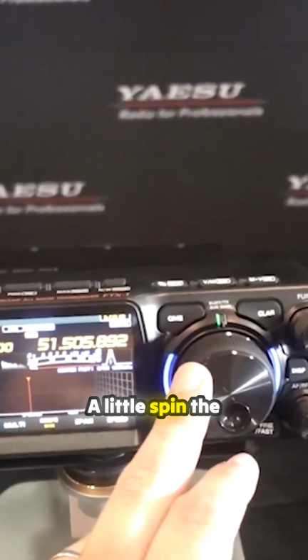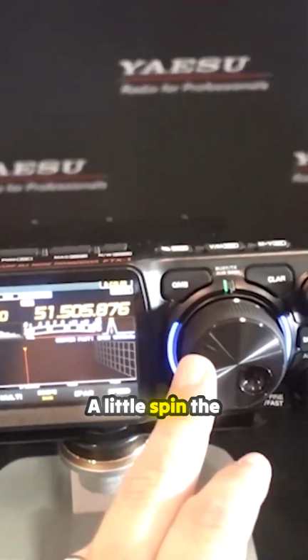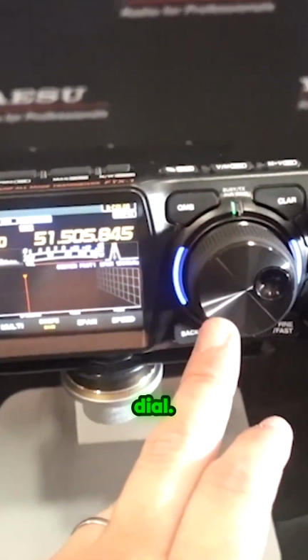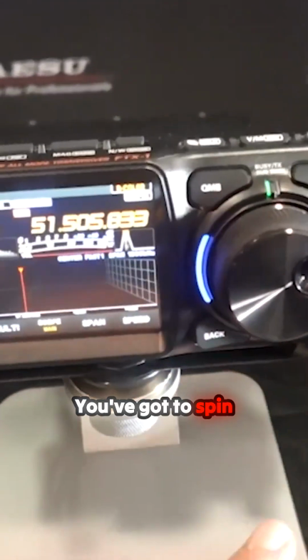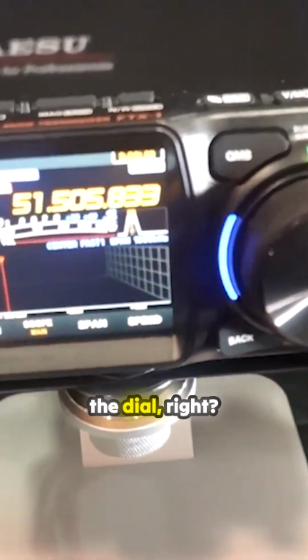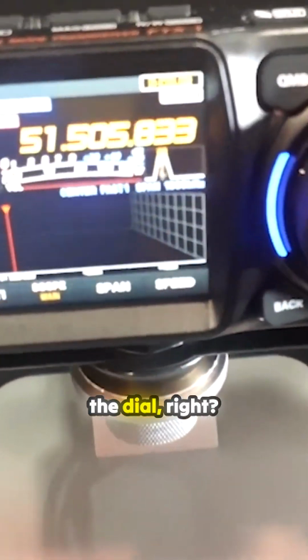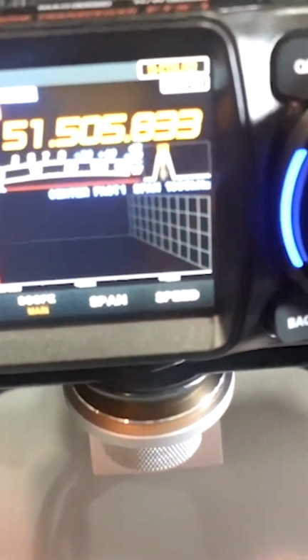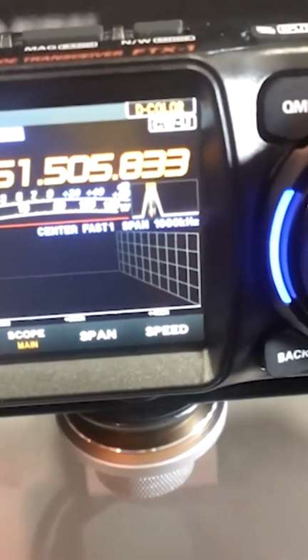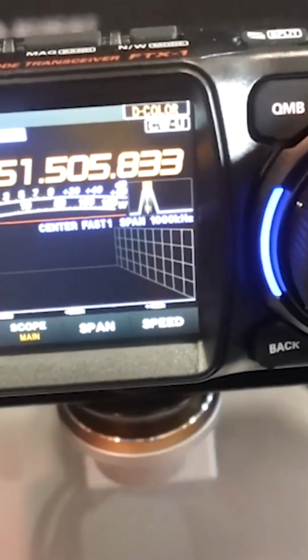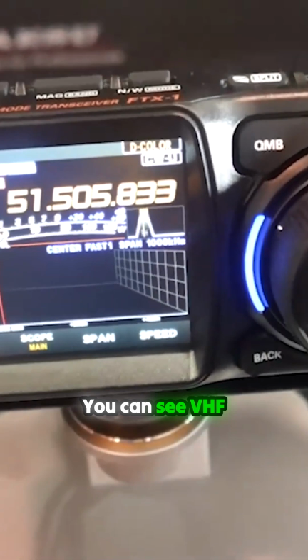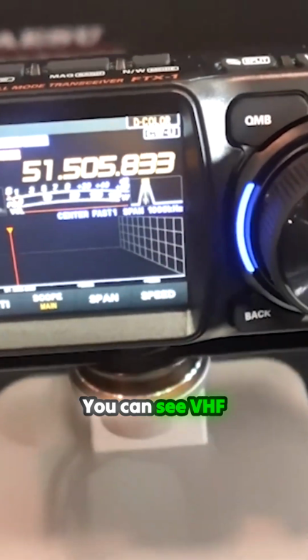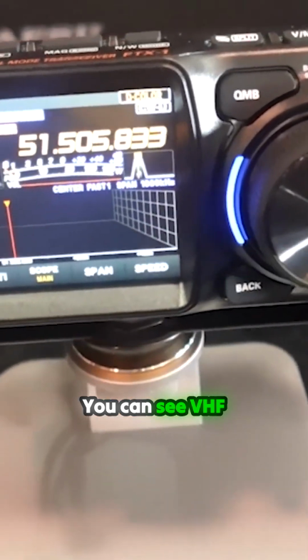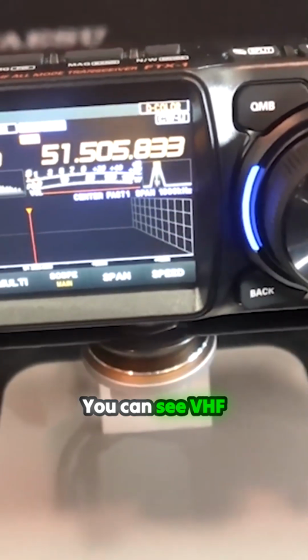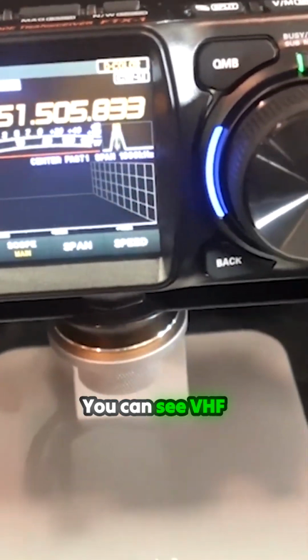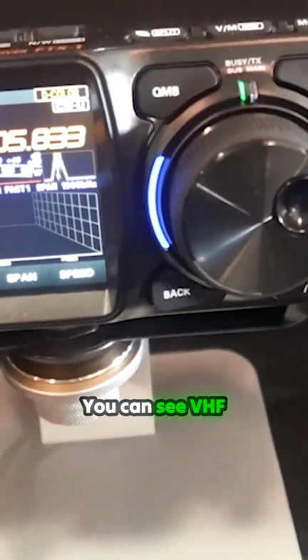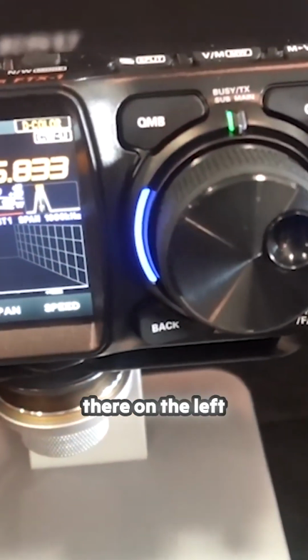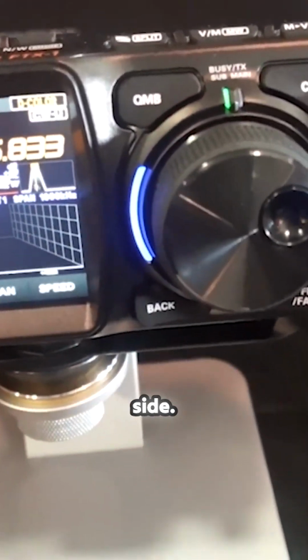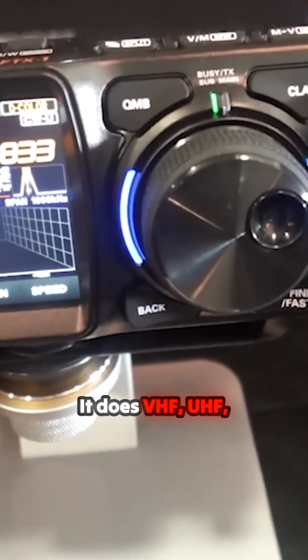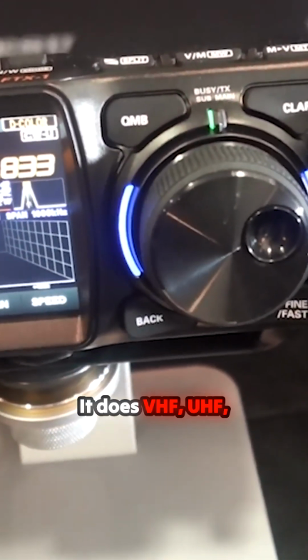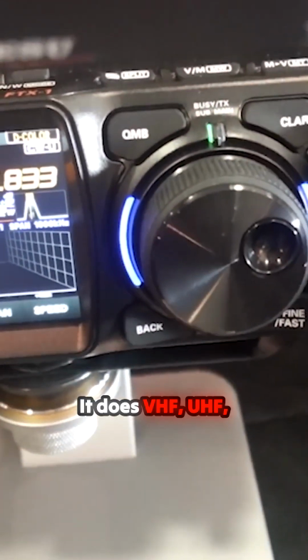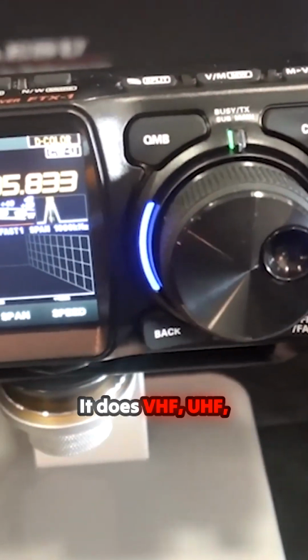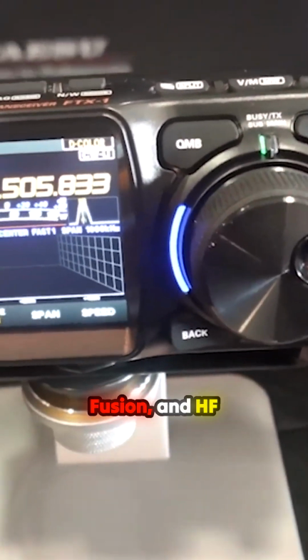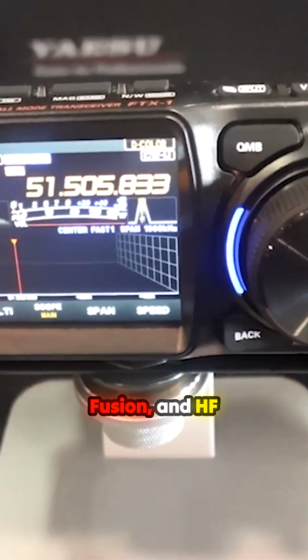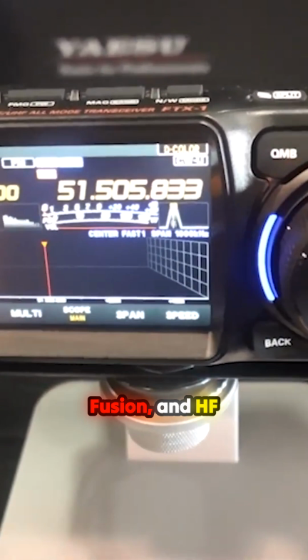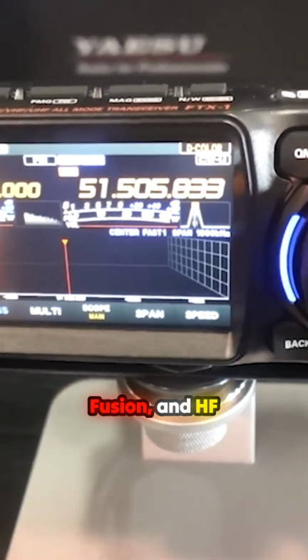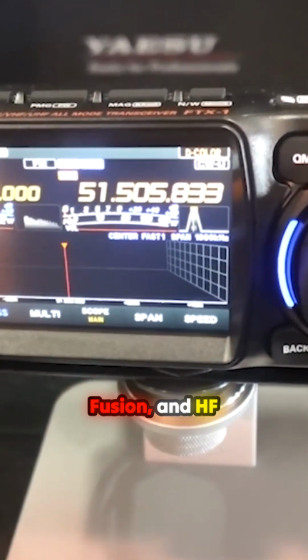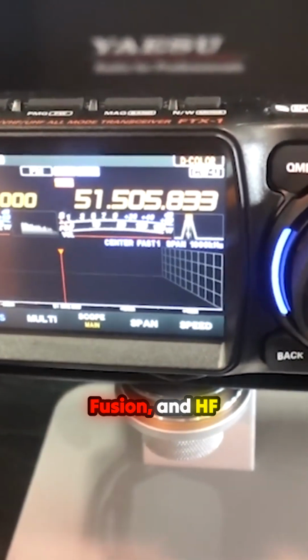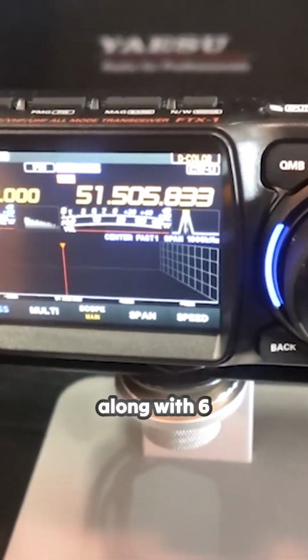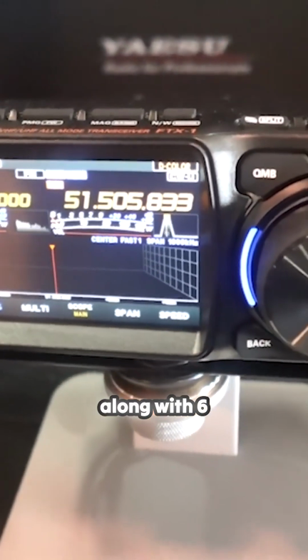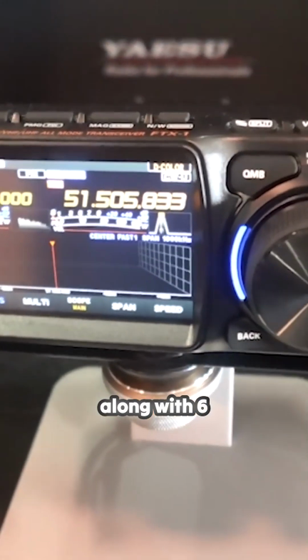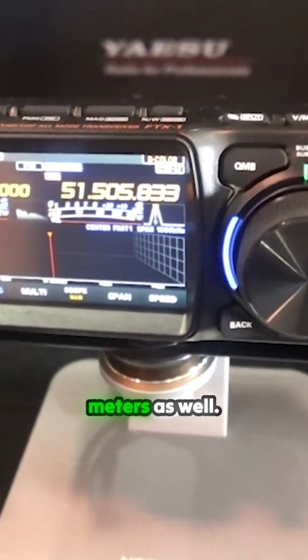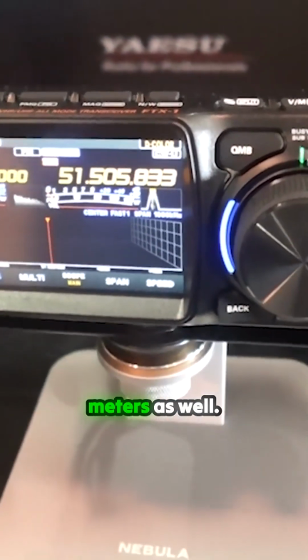Spin the dial — you've got to spin the dial, right? You can see VHF there on the left side. It does VHF, UHF, Fusion, and HF, along with 6 meters as well.